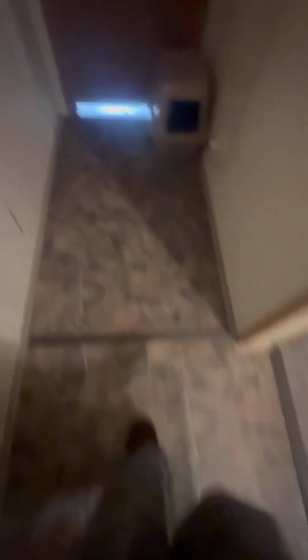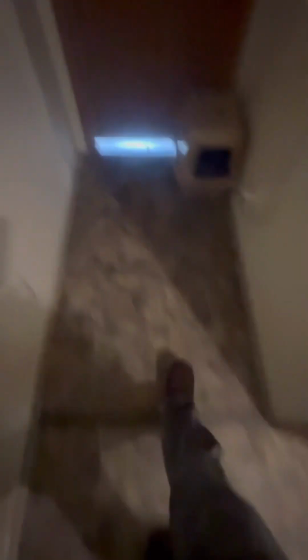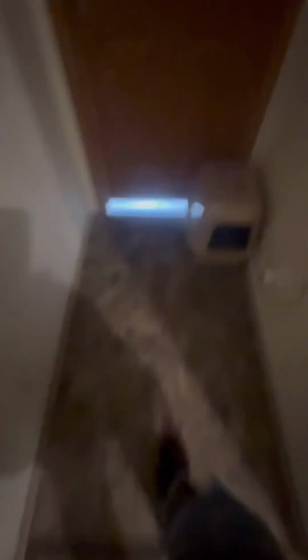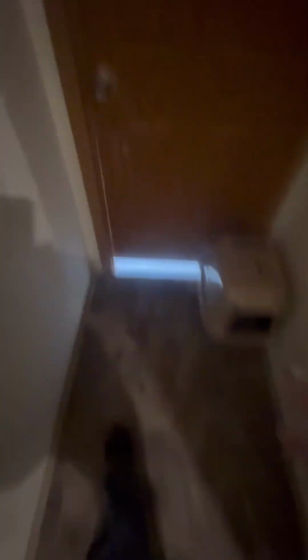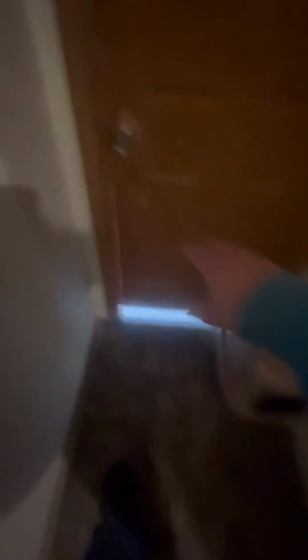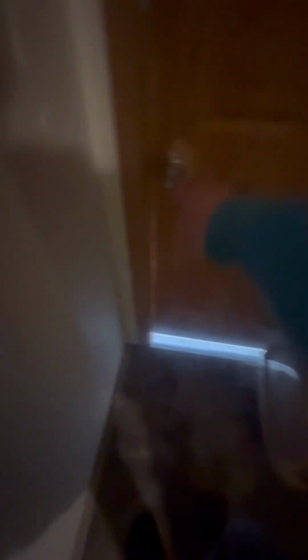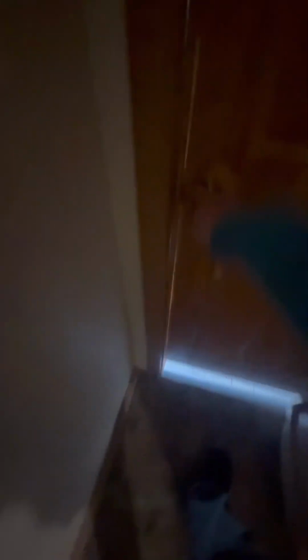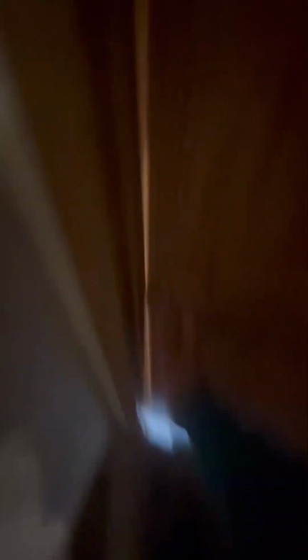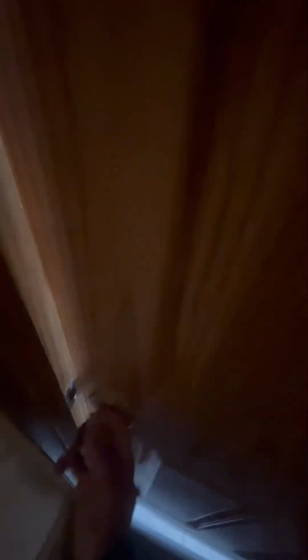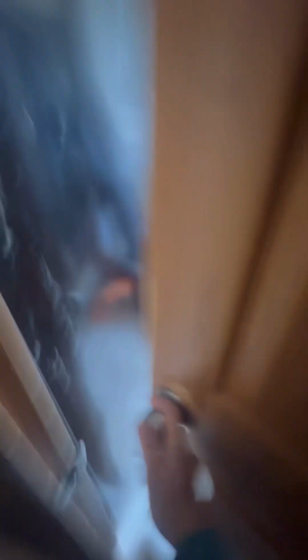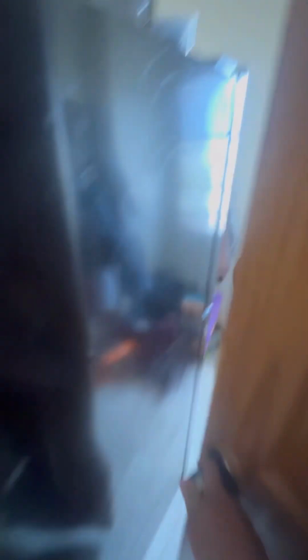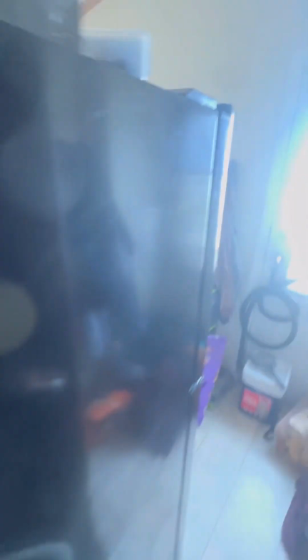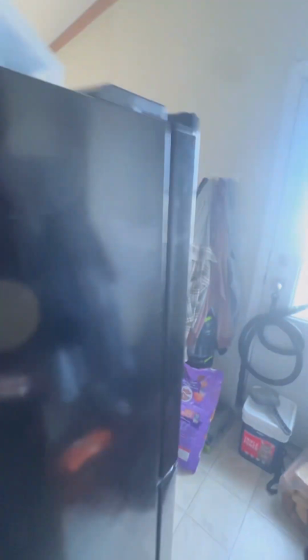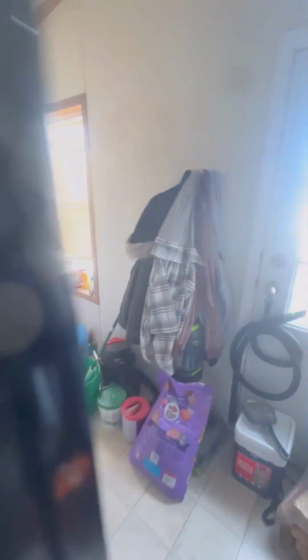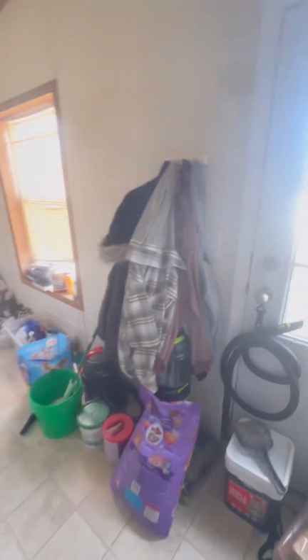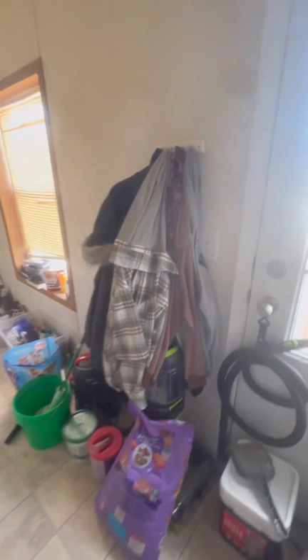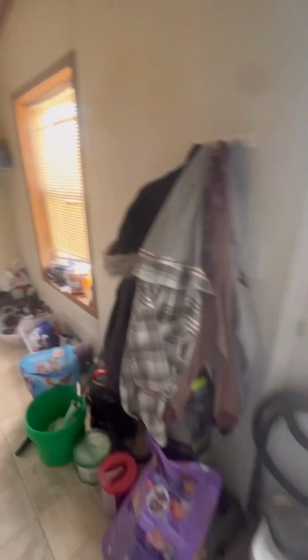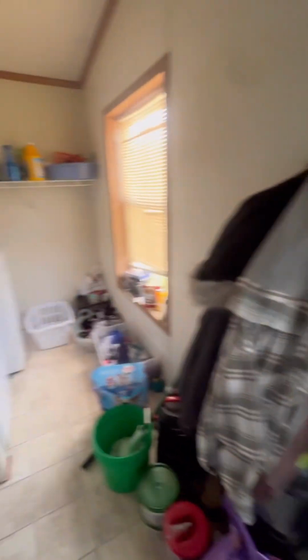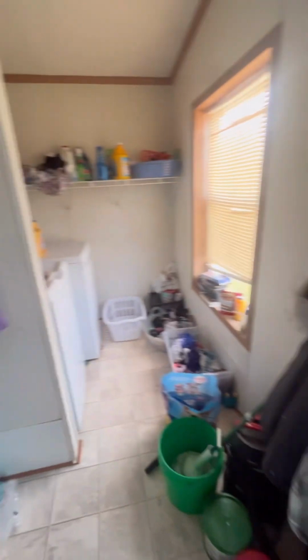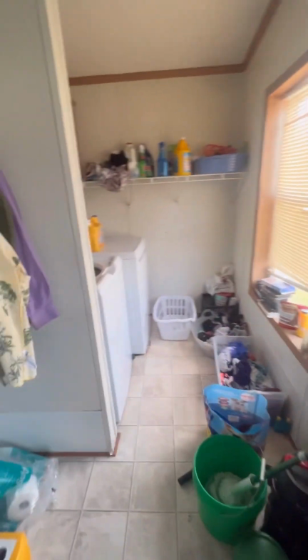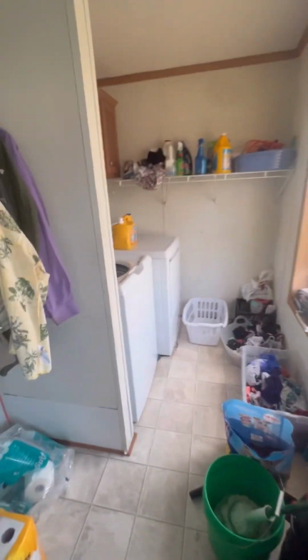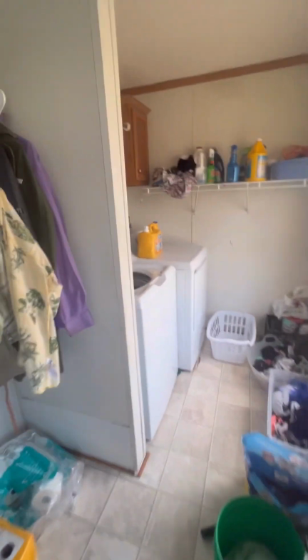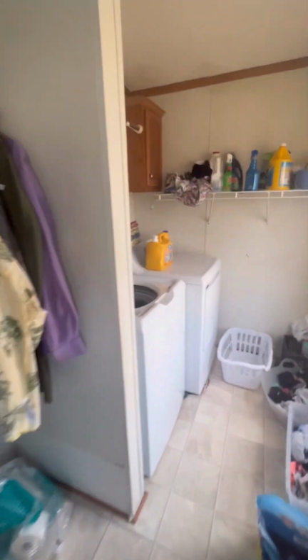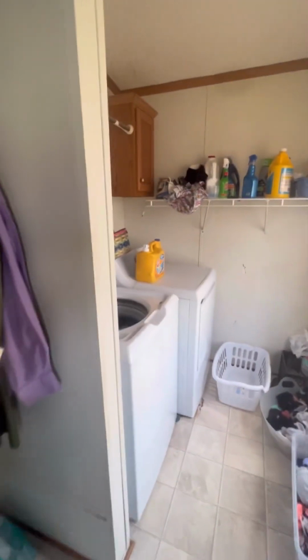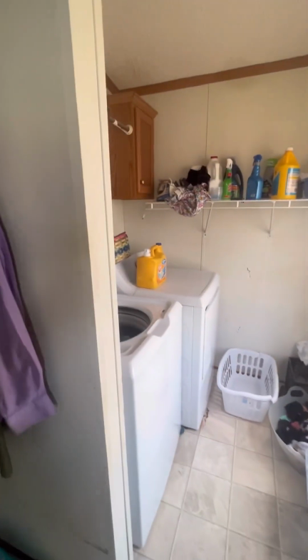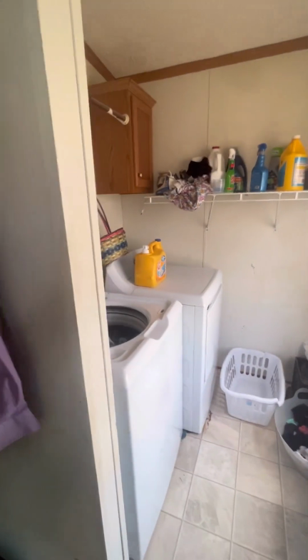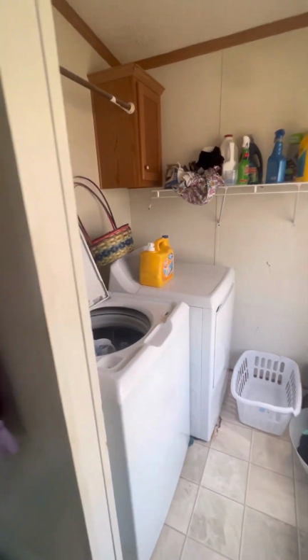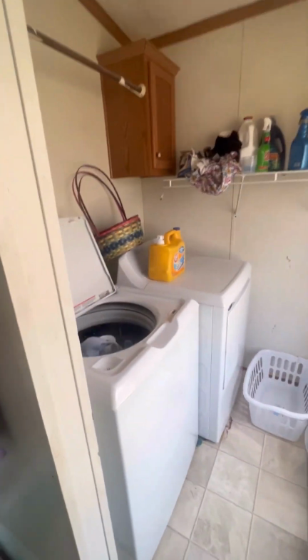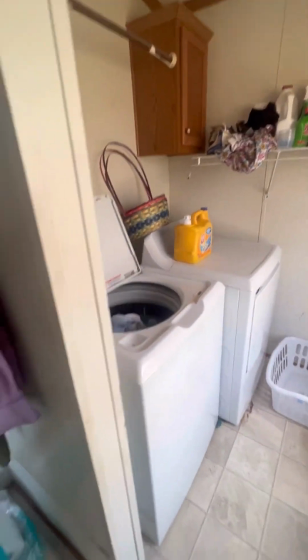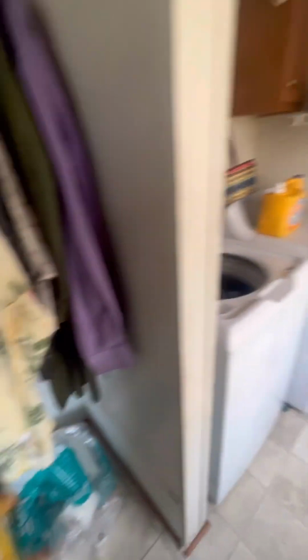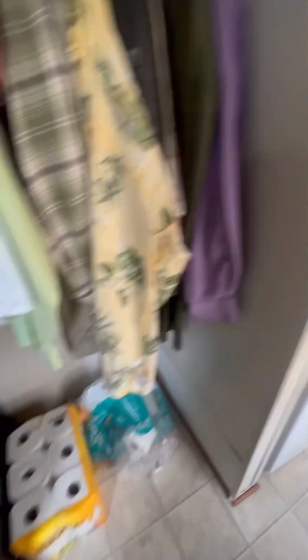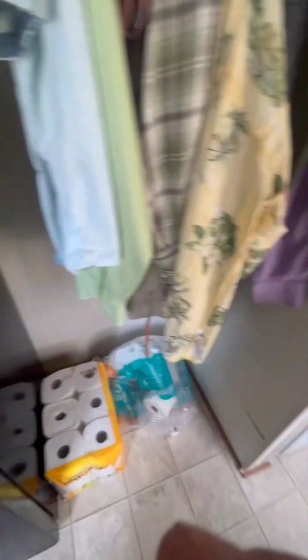Come through here — that's the laundry room. It's just the utility area. There's the washer and dryer. They were both bought last year.